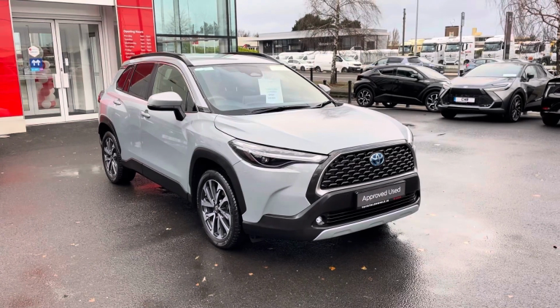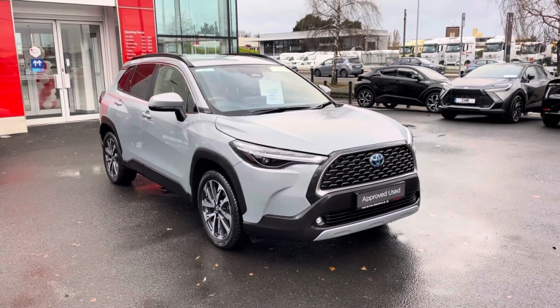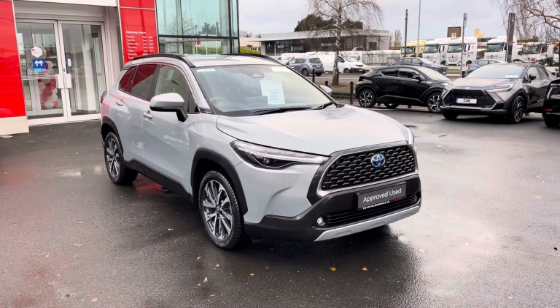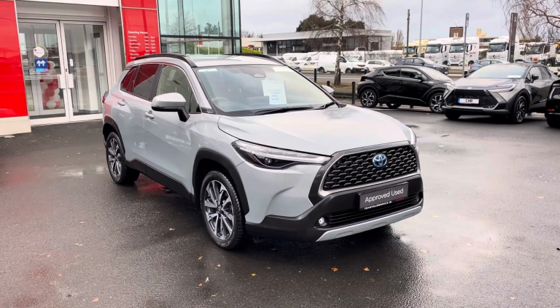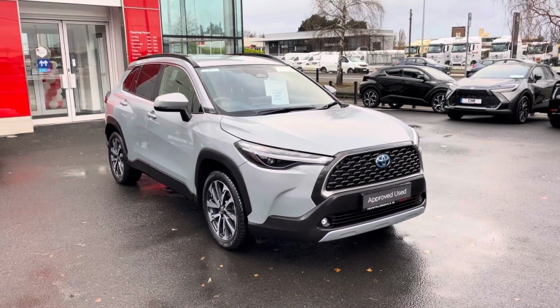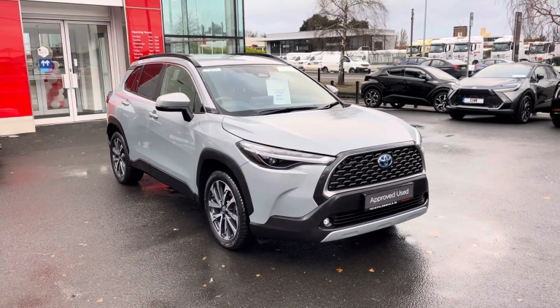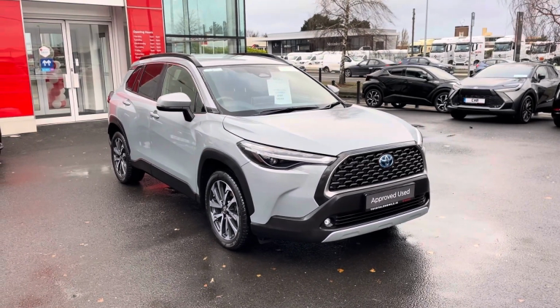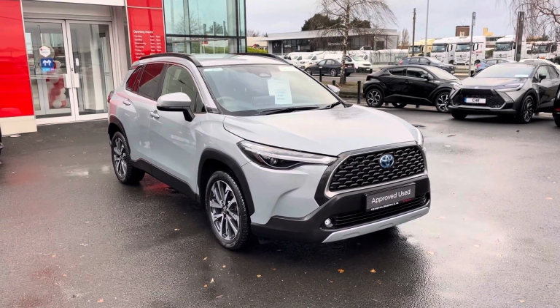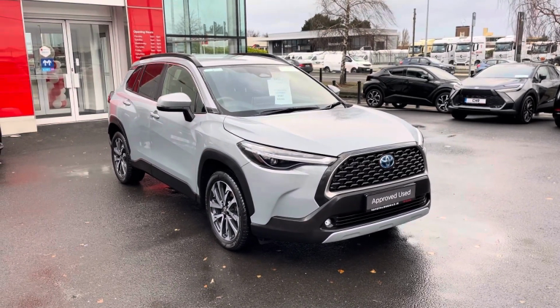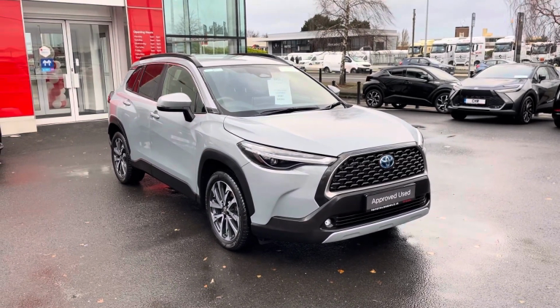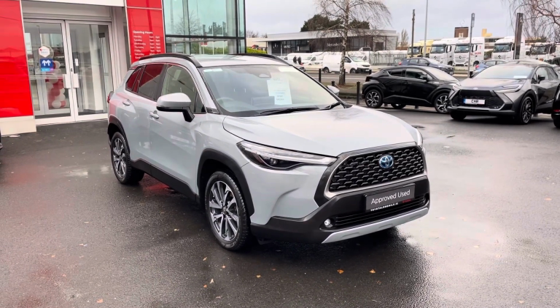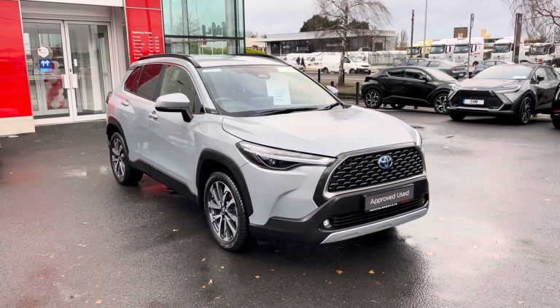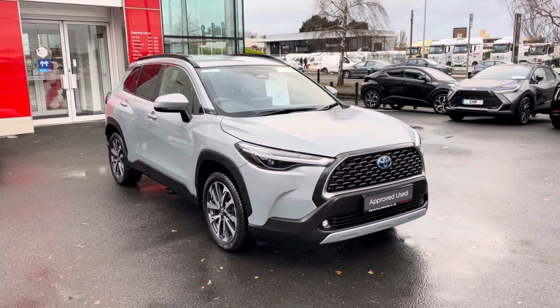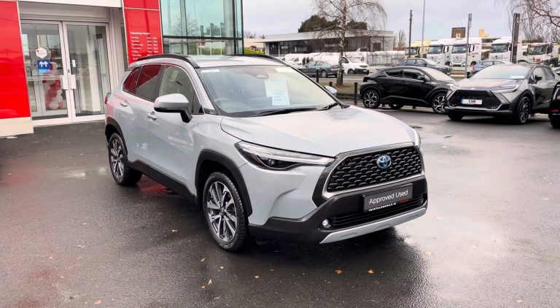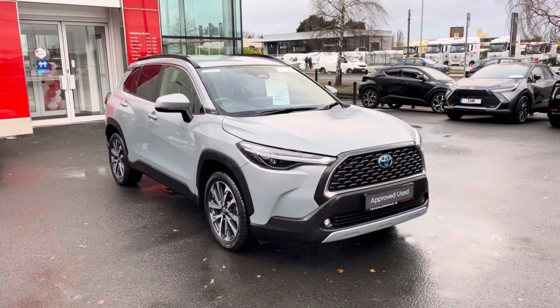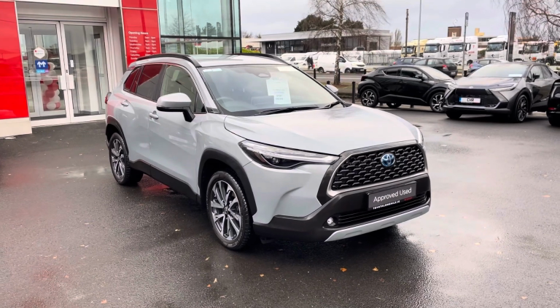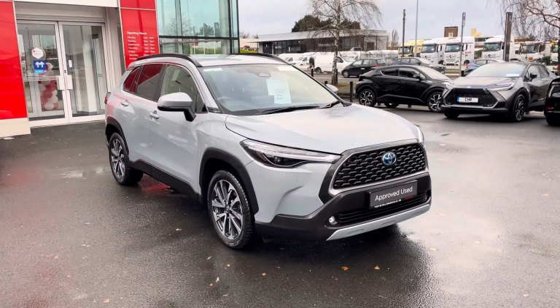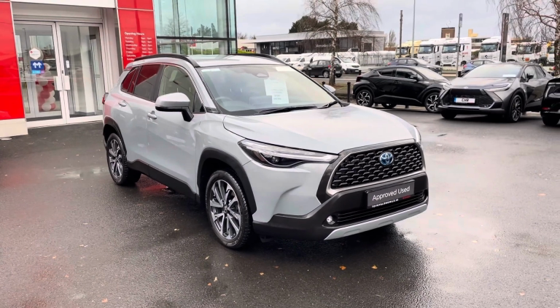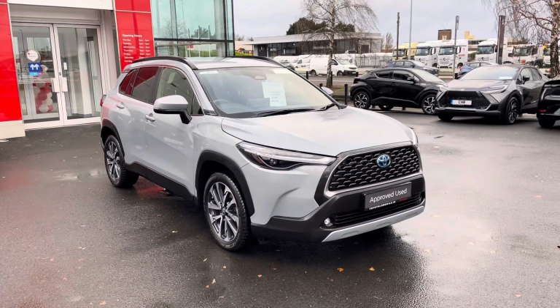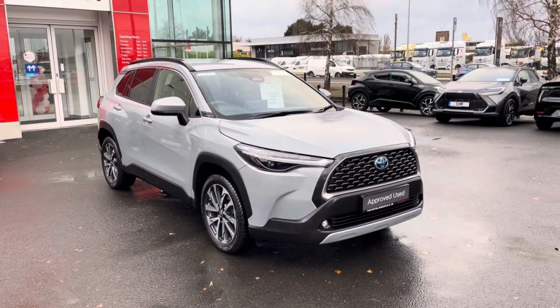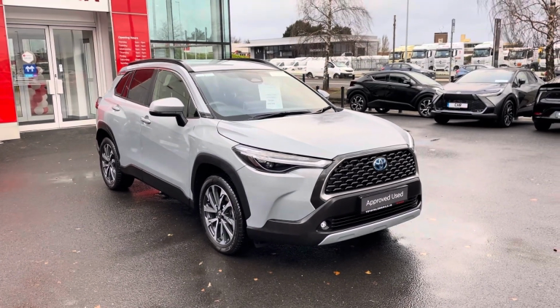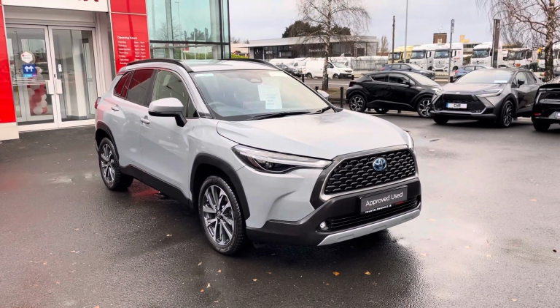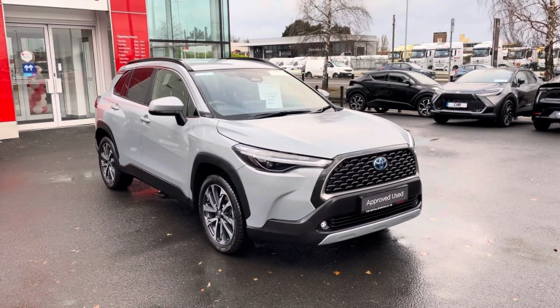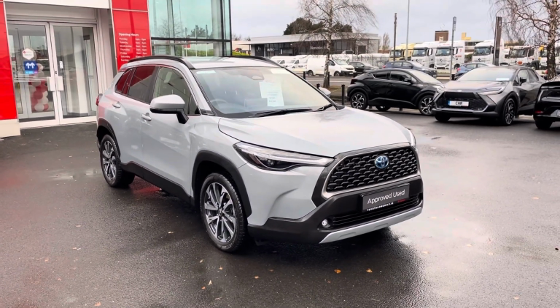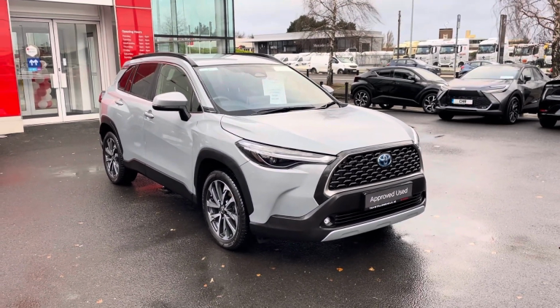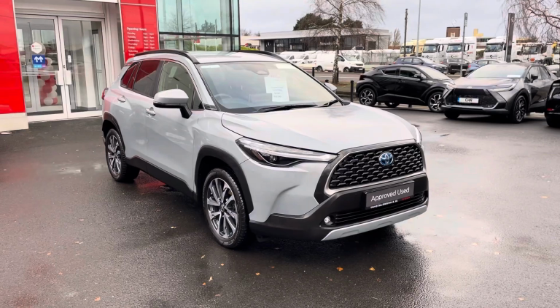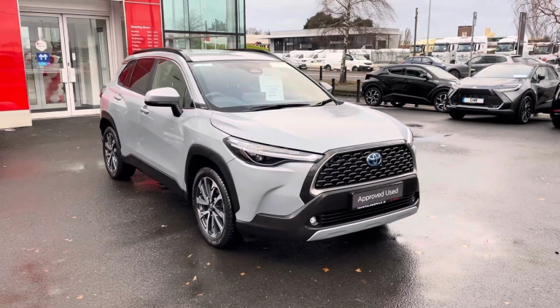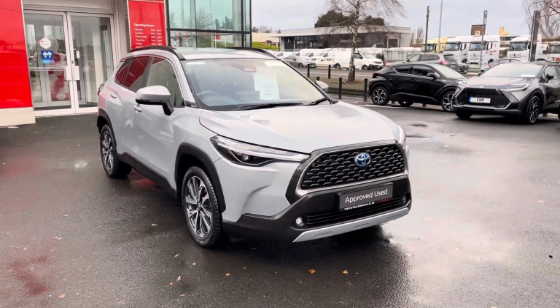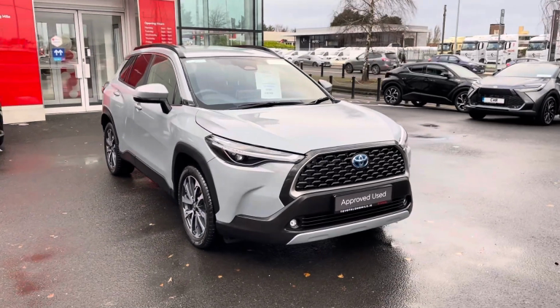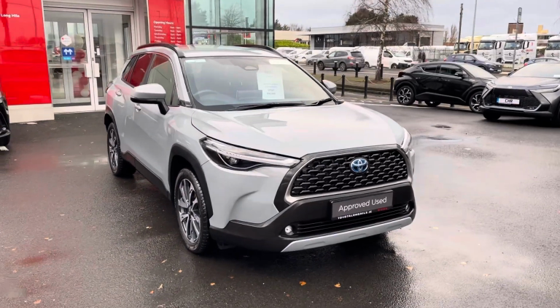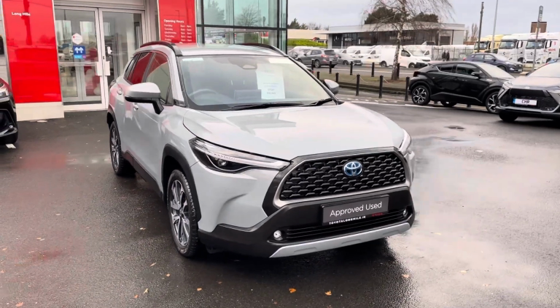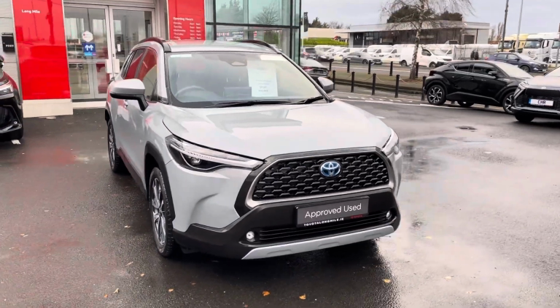Welcome to Turtle On Mile. Just in stock is this absolutely stunning 2022 Toyota Corolla Cross. This car is a 2.0L self-charging hybrid, sport model, finished in Manhattan Grey.